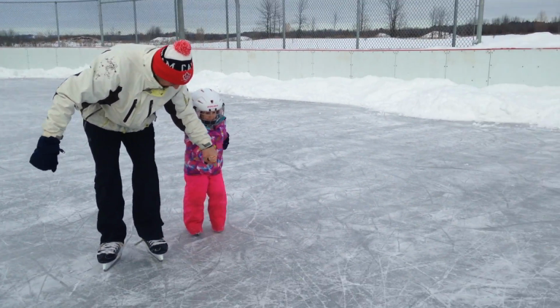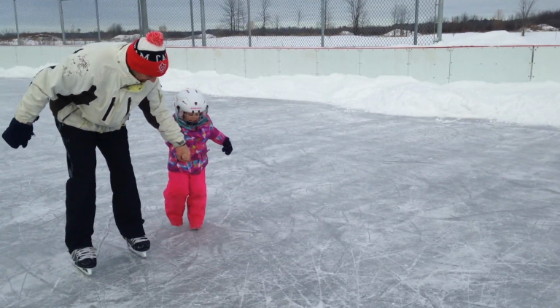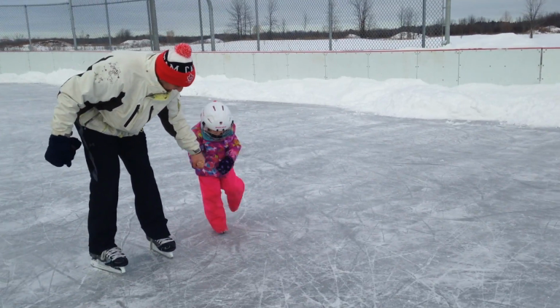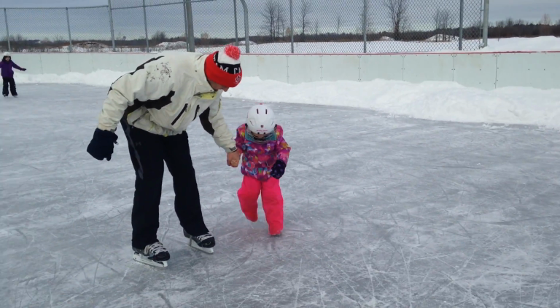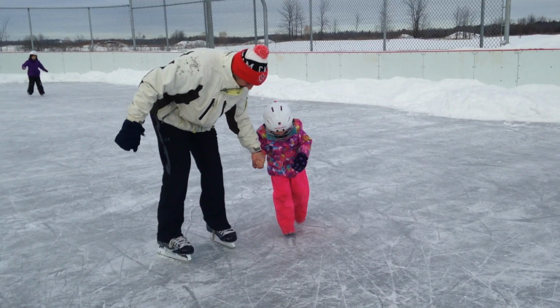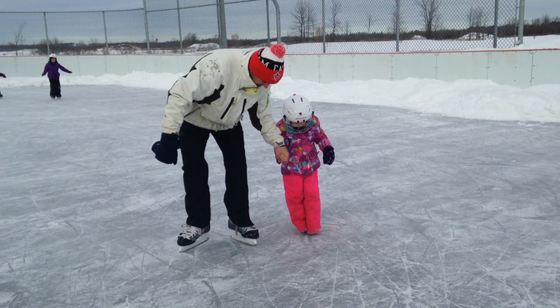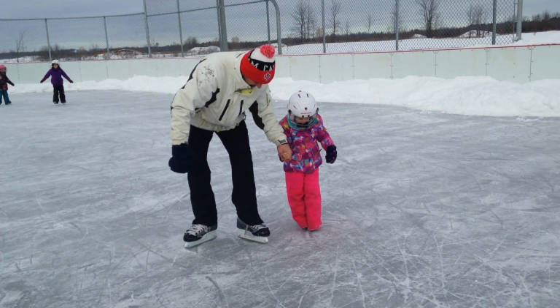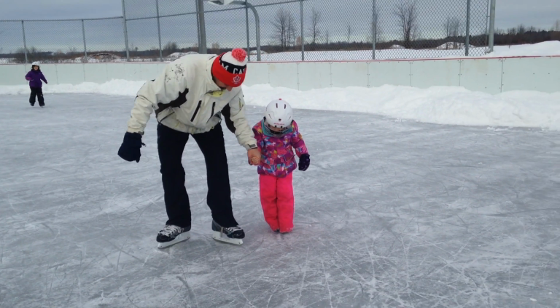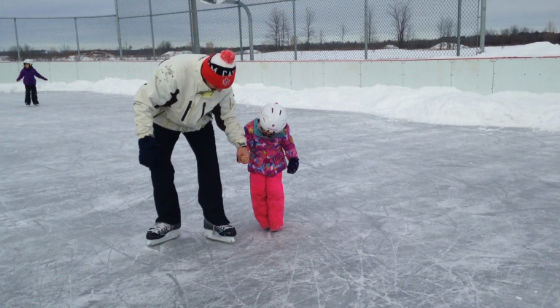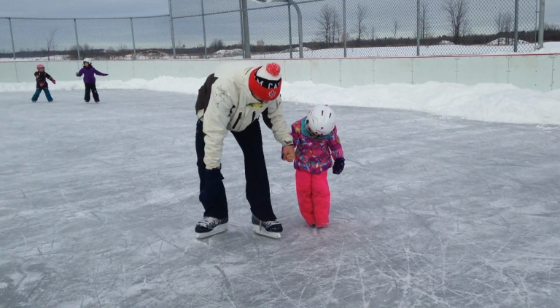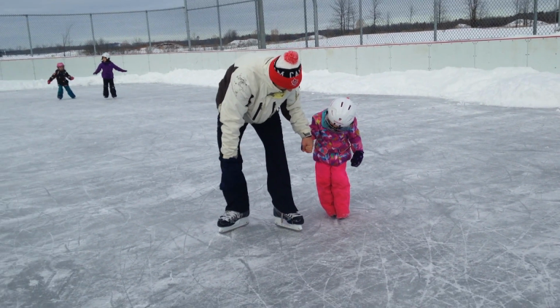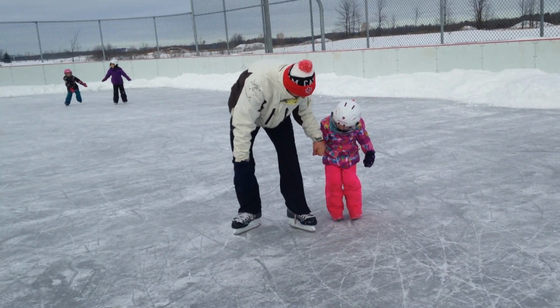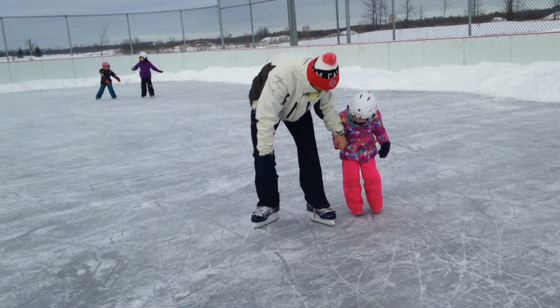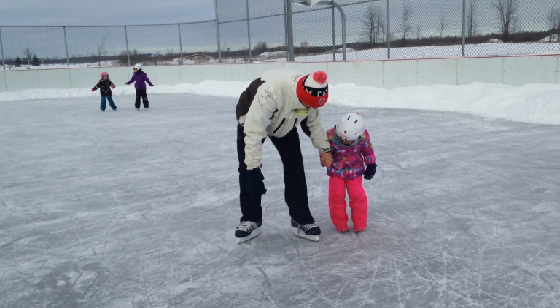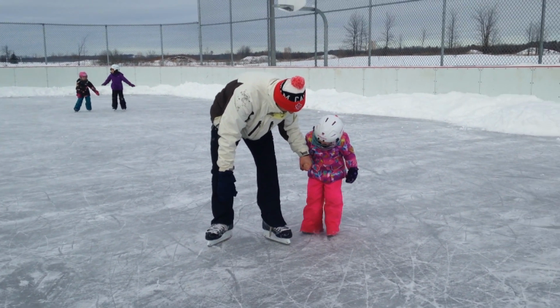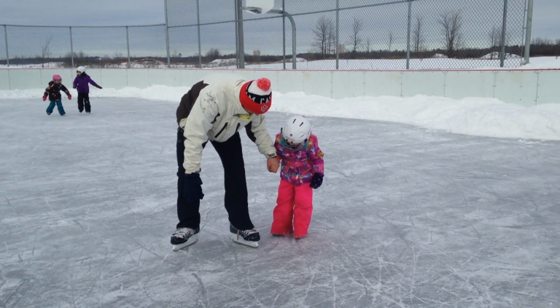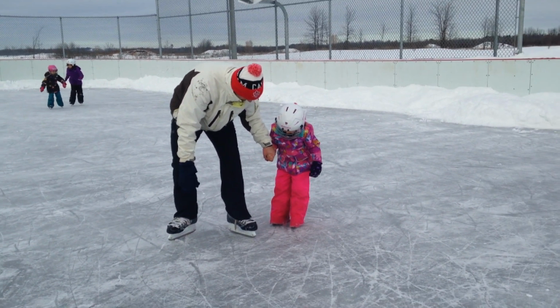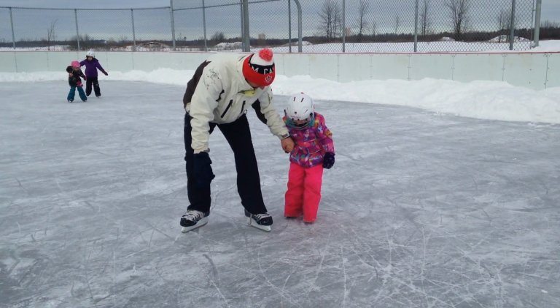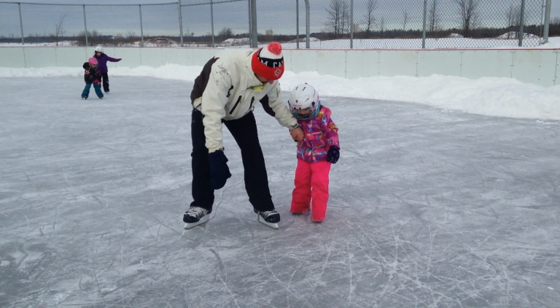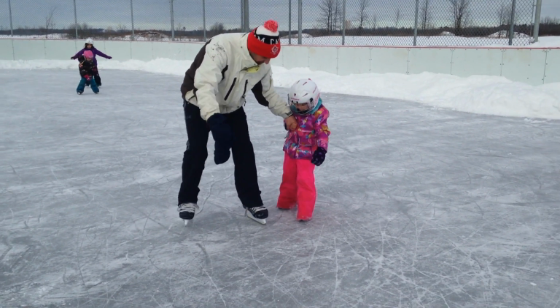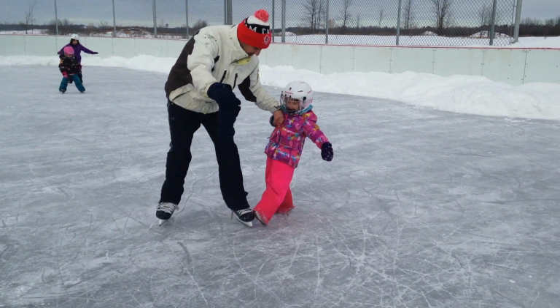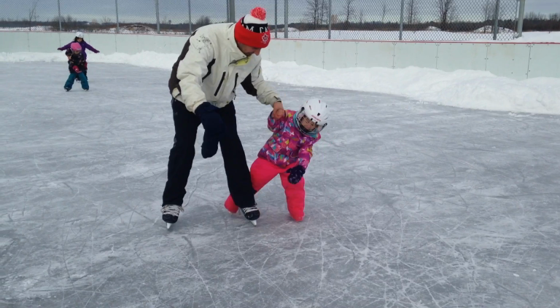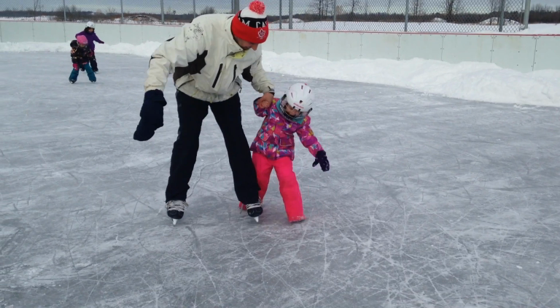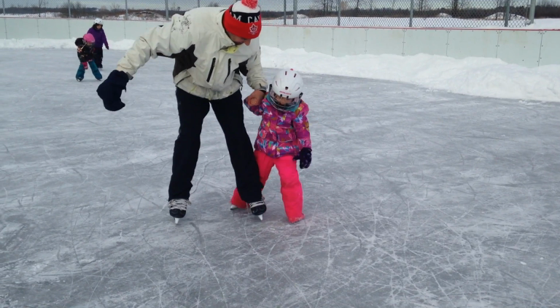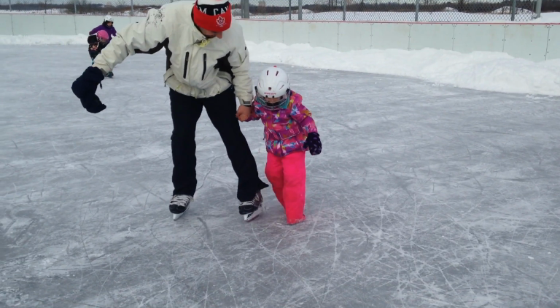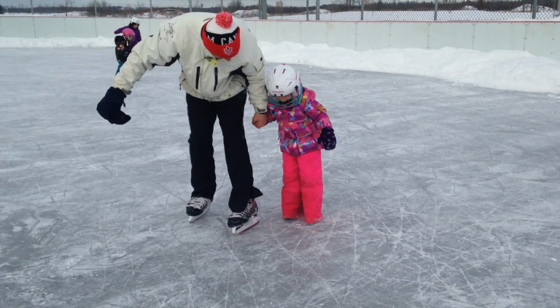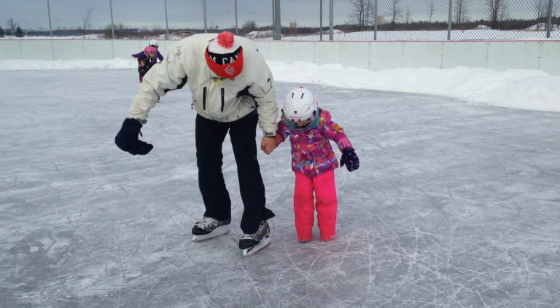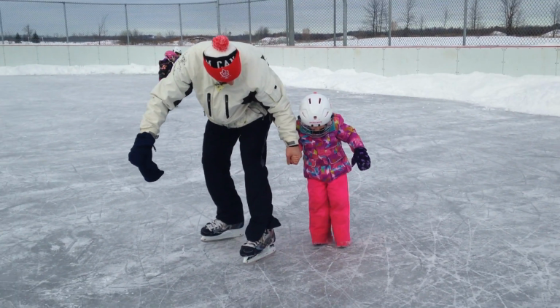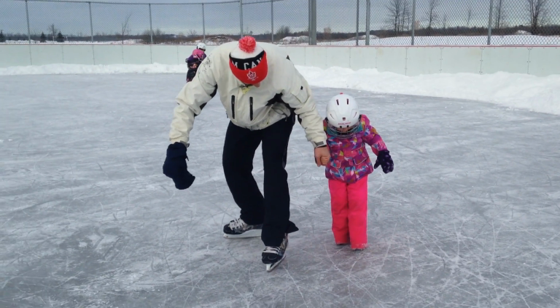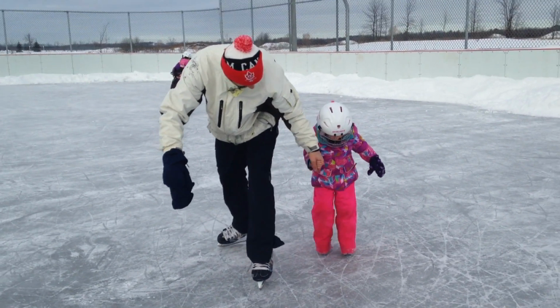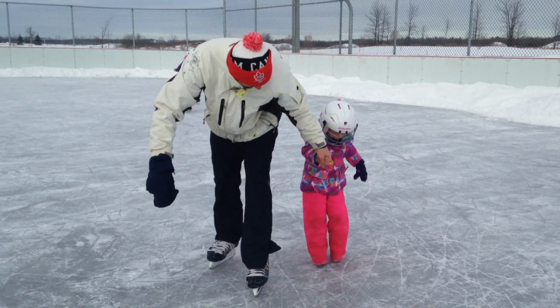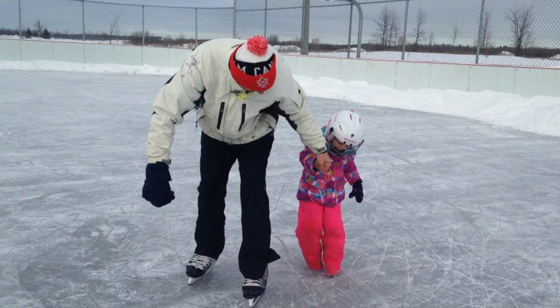Okay, so let's try this. Stand, put one skate to the side. Push with that skate.